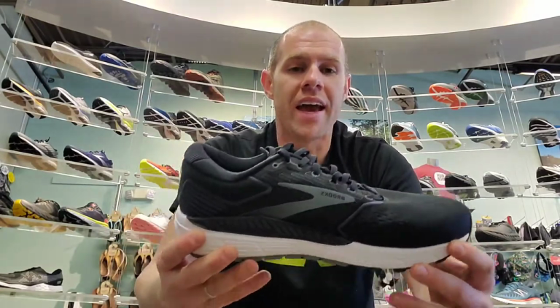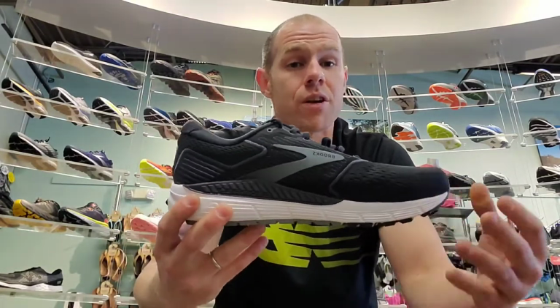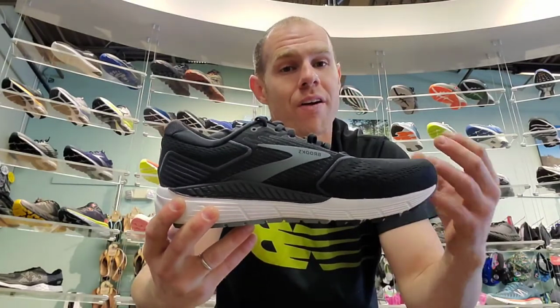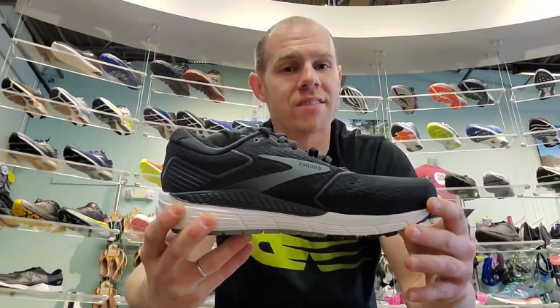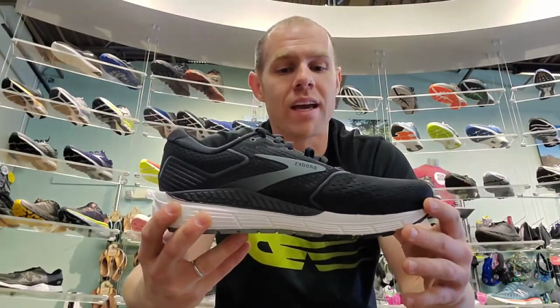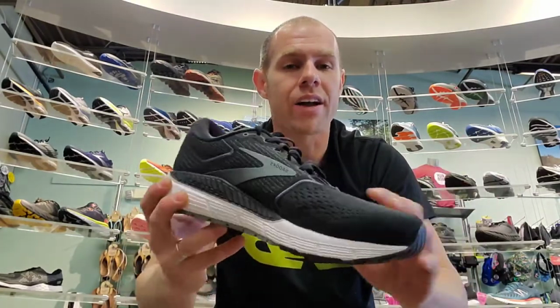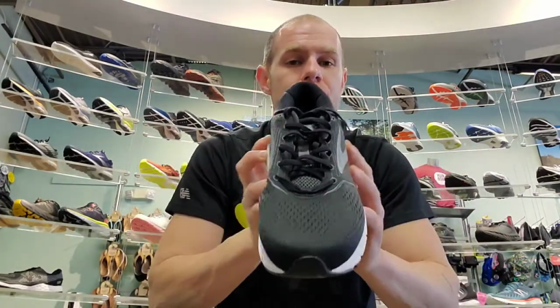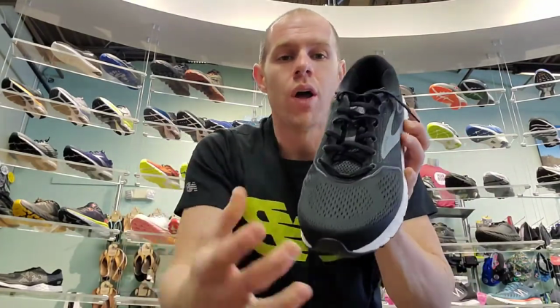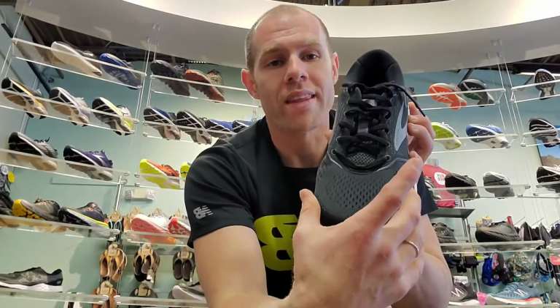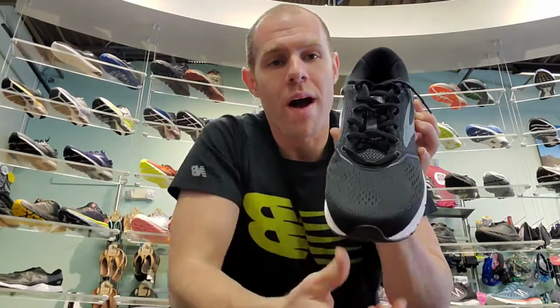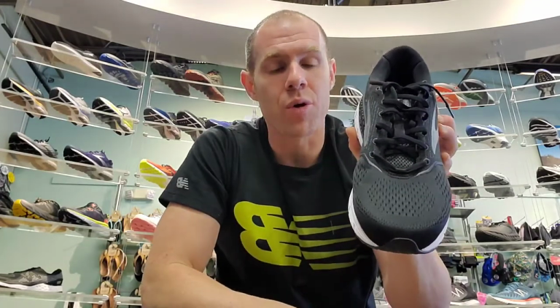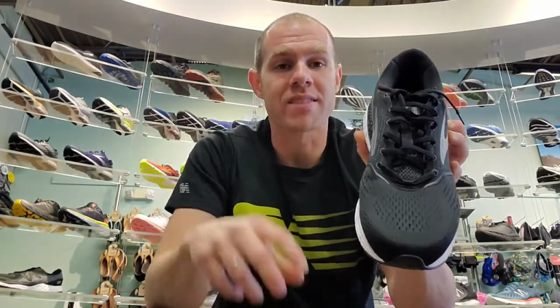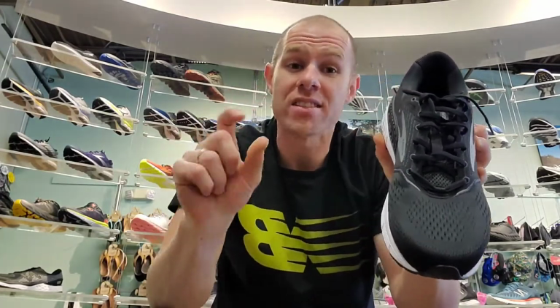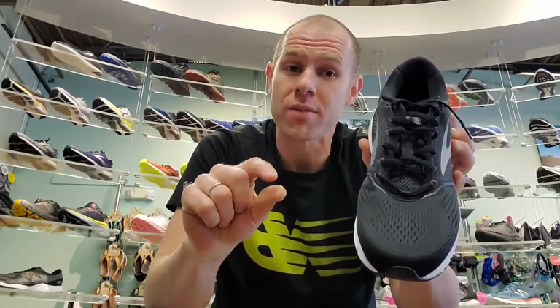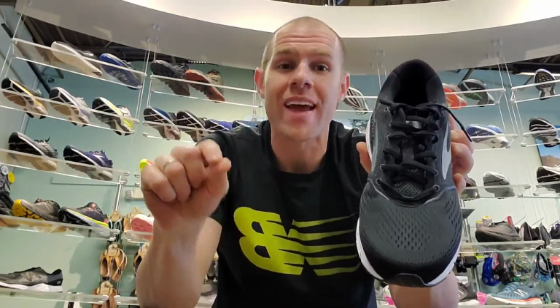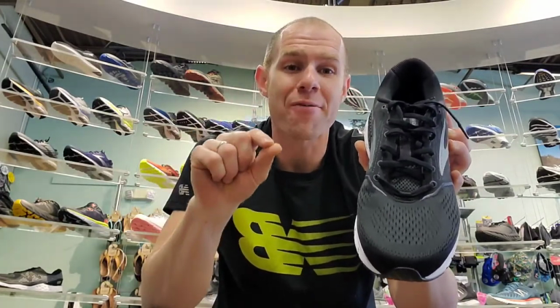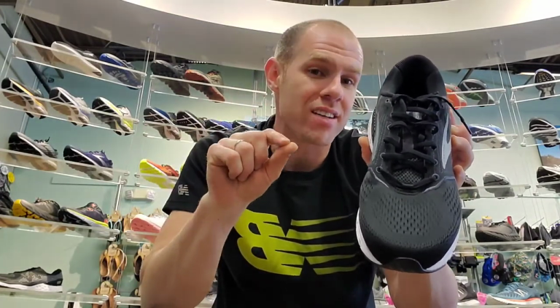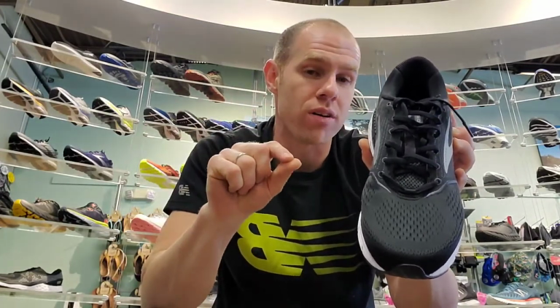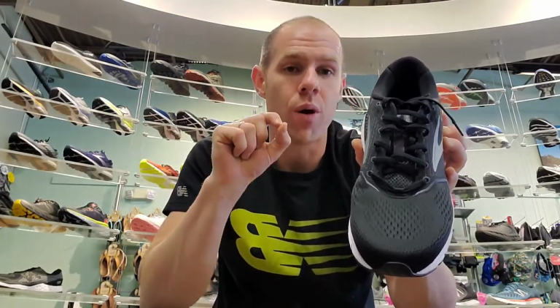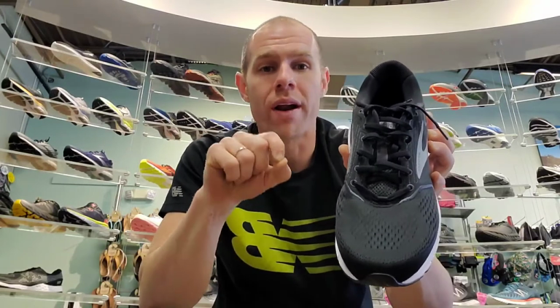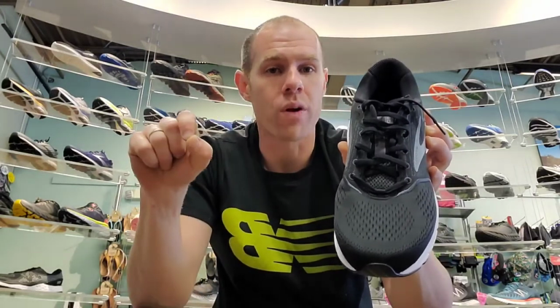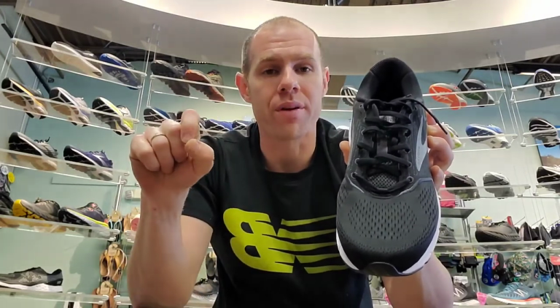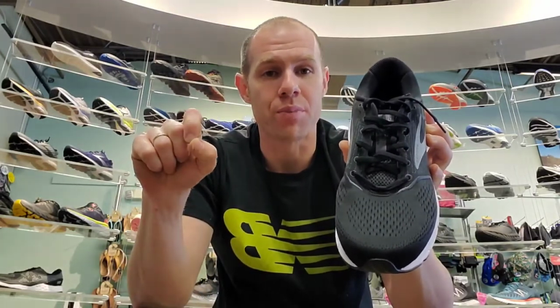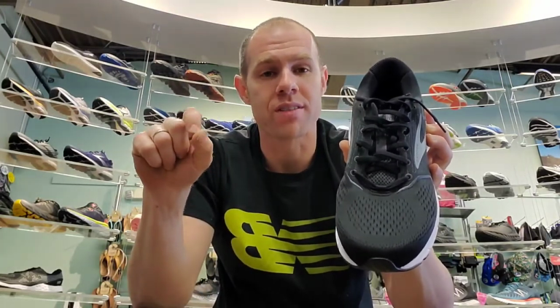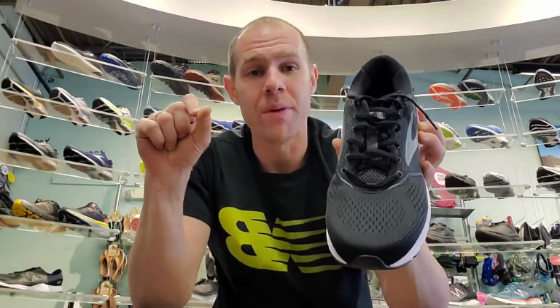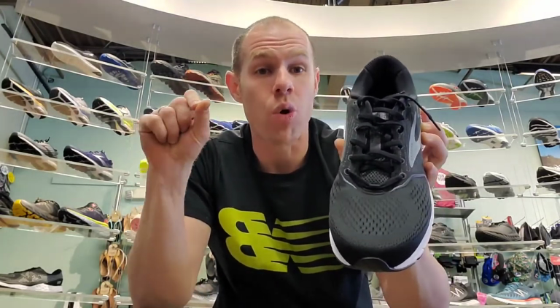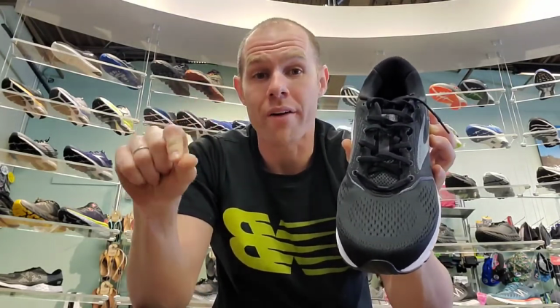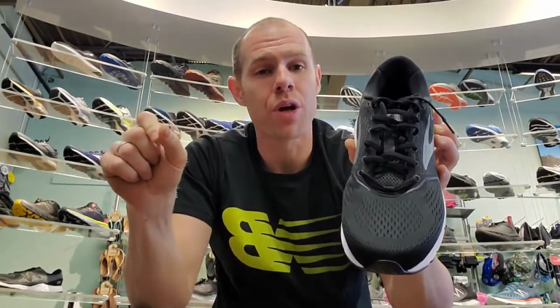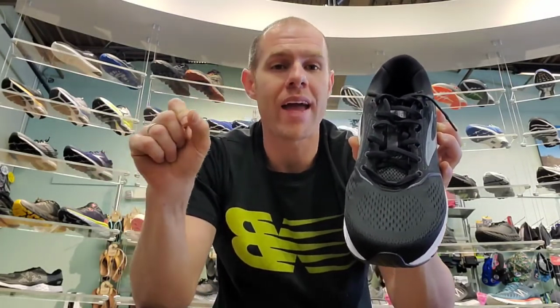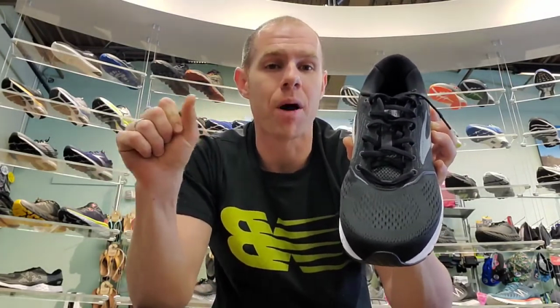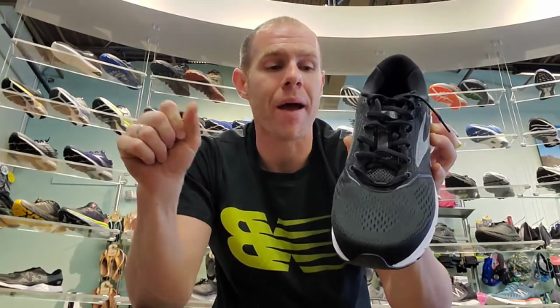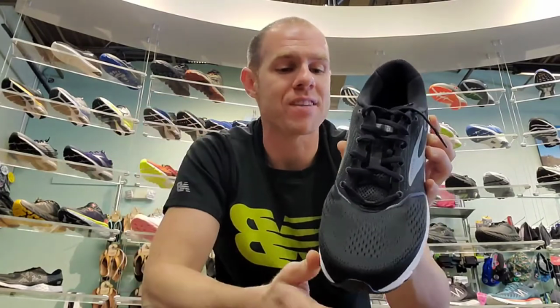It's still going to be a very high-stability, high-cushioned shoe with a wide toe box. It is going to fit half-size short, so whatever you were in that previous Brooks Beast or Ariel, go ahead and bump it up half a size.